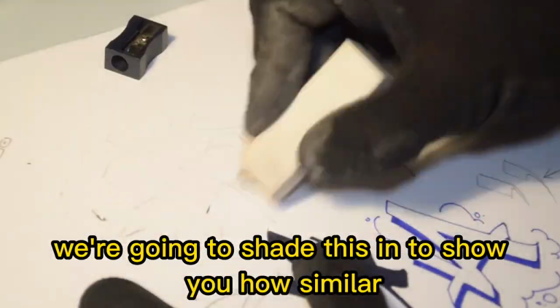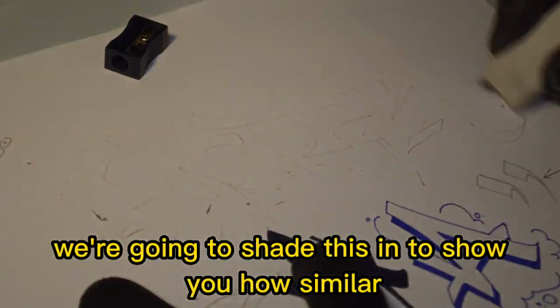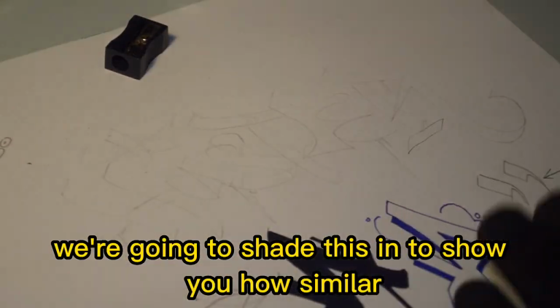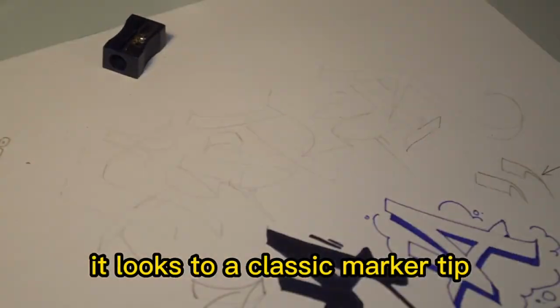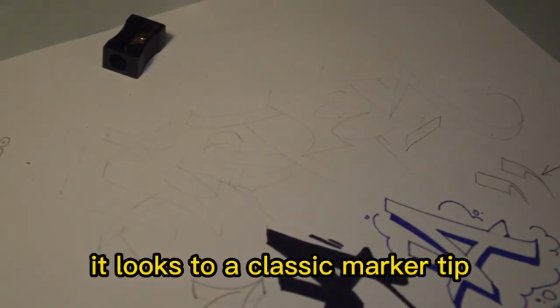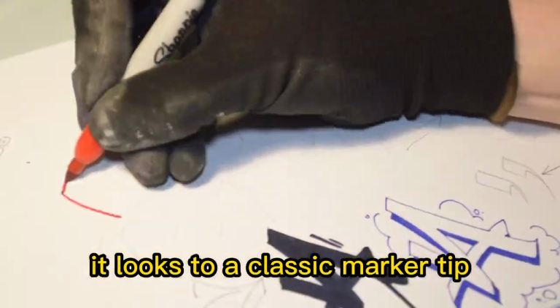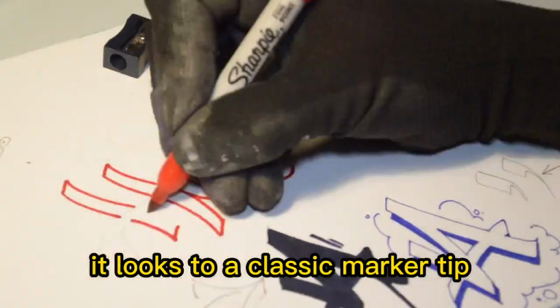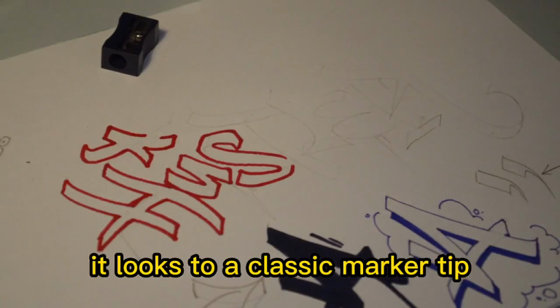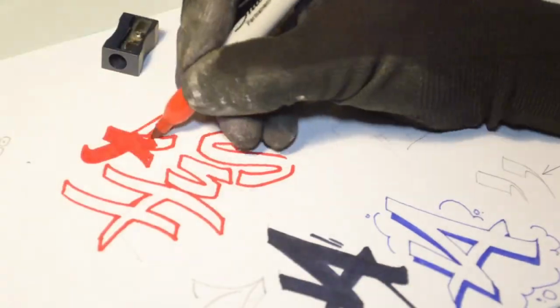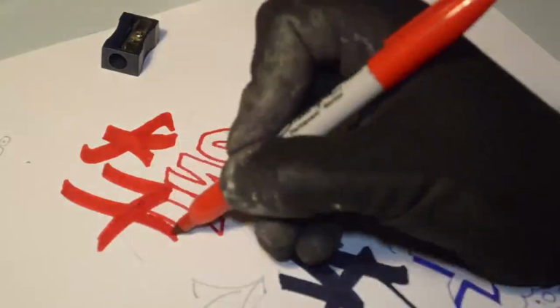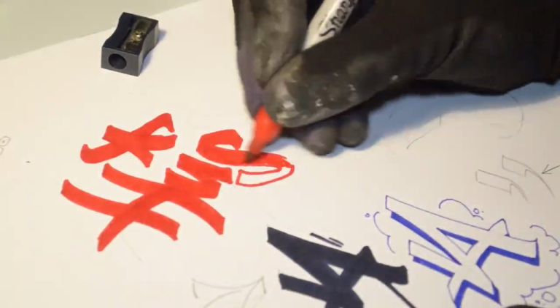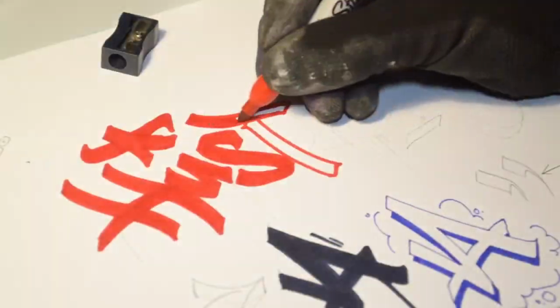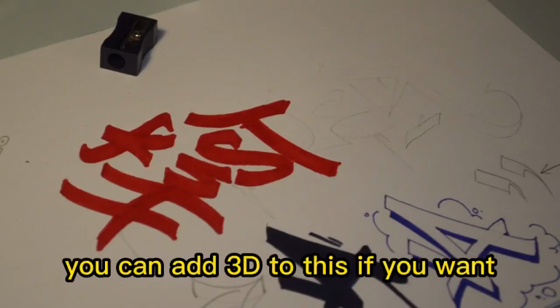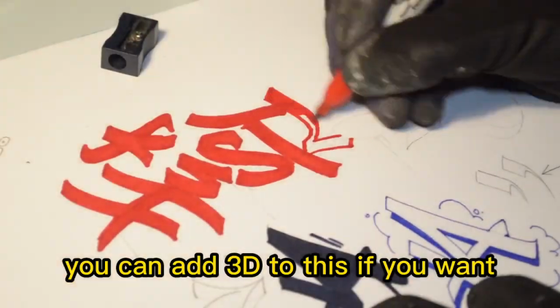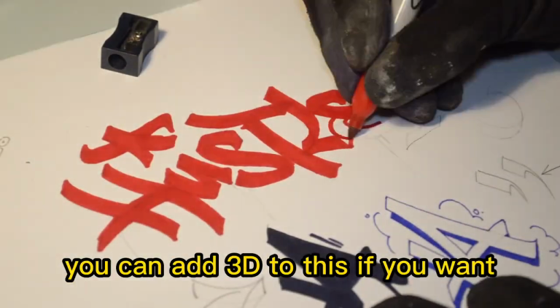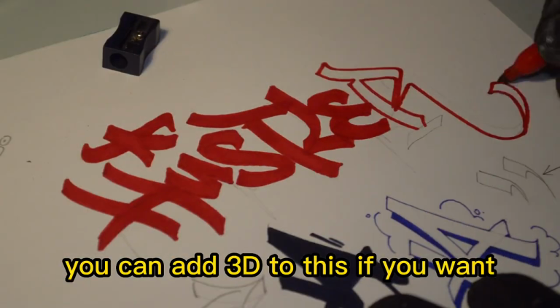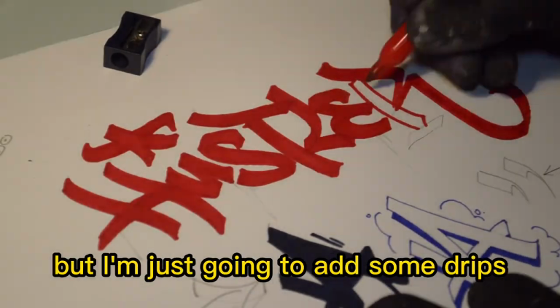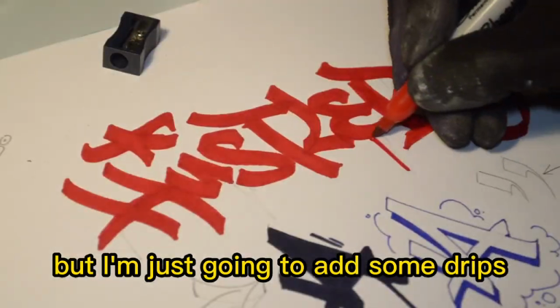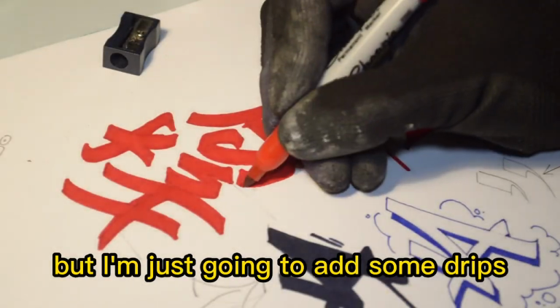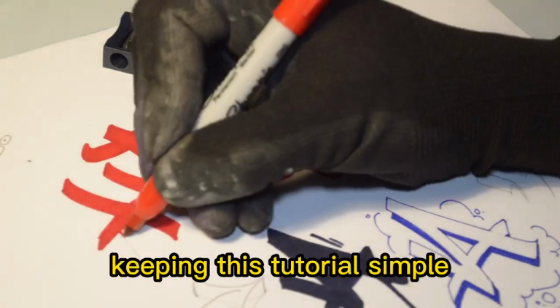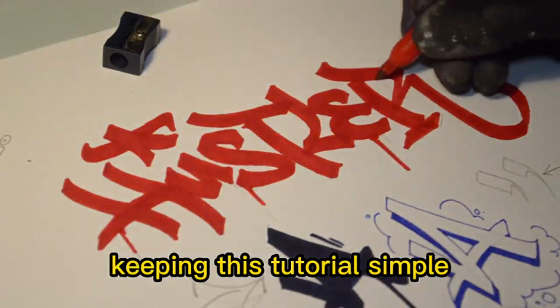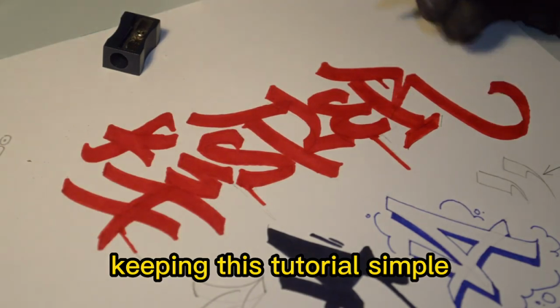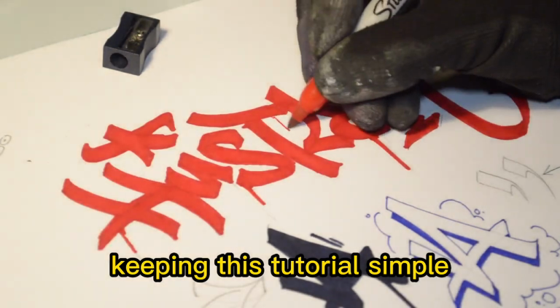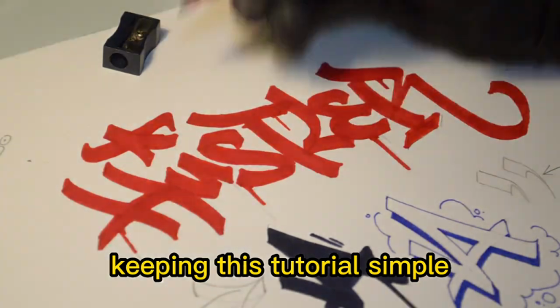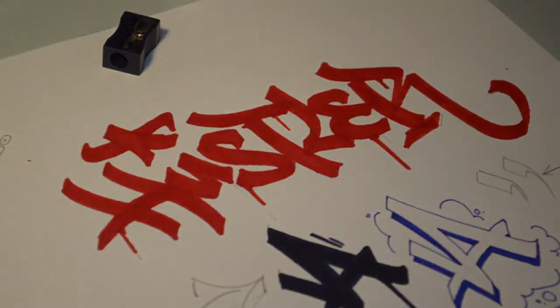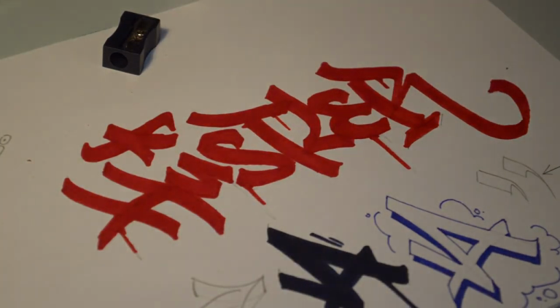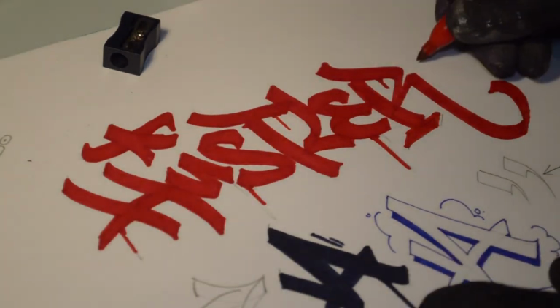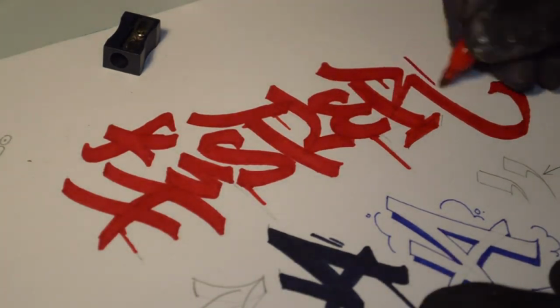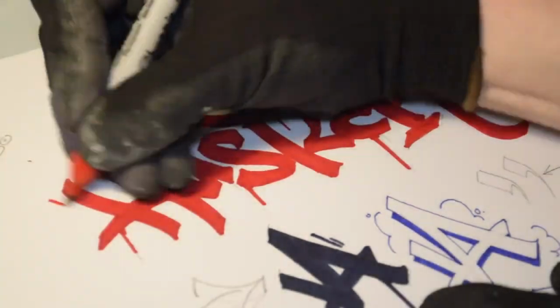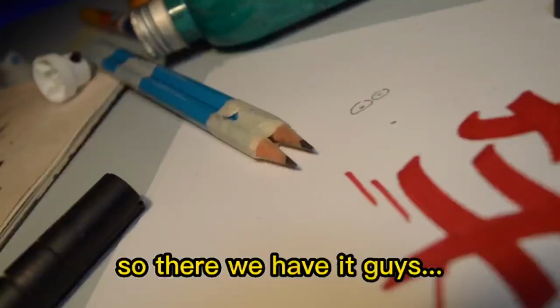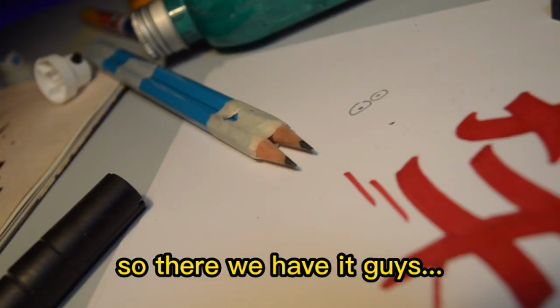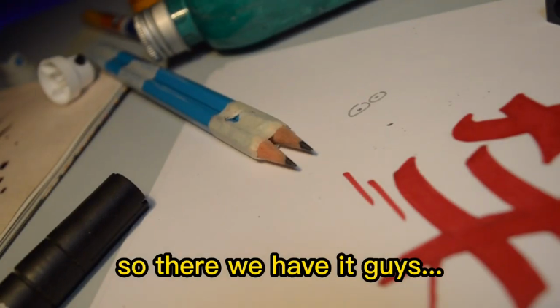Back to the original hustler sketch, we're going to shade this in to show you how similar it looks to a classic marker tip. You can add 3D to this if you want, but I'm just going to add some drips, keeping this tutorial simple.